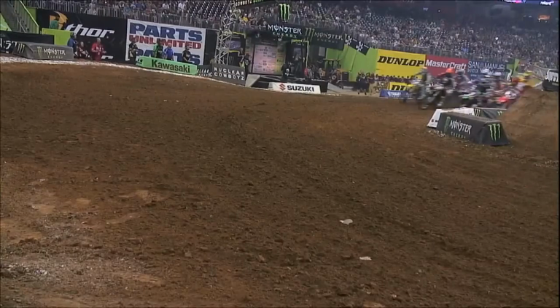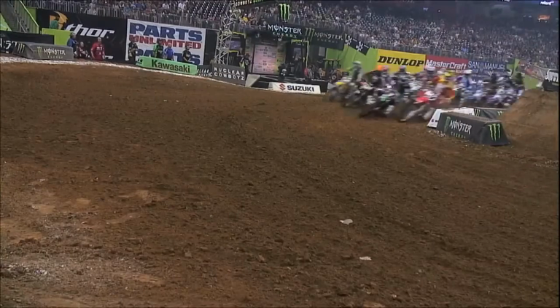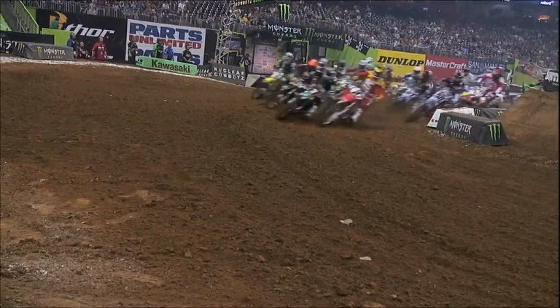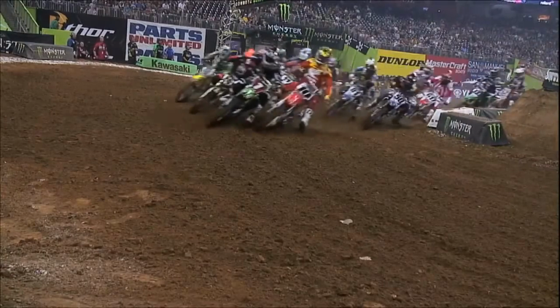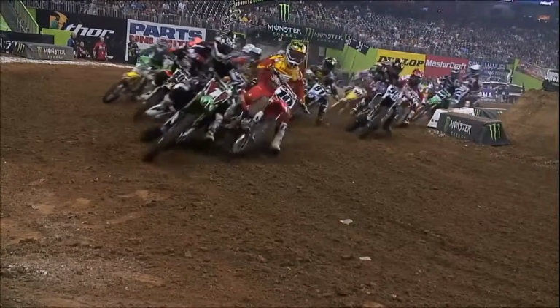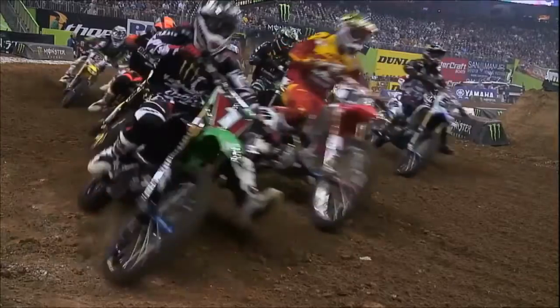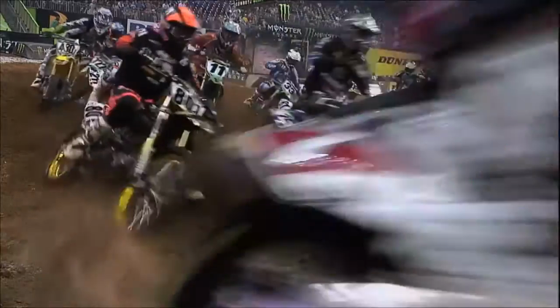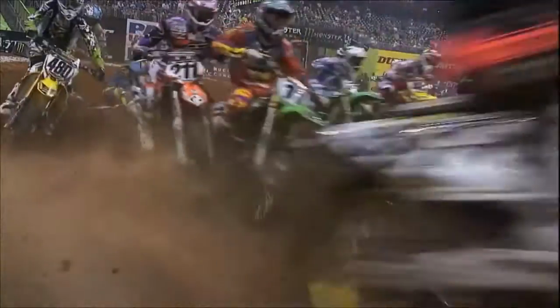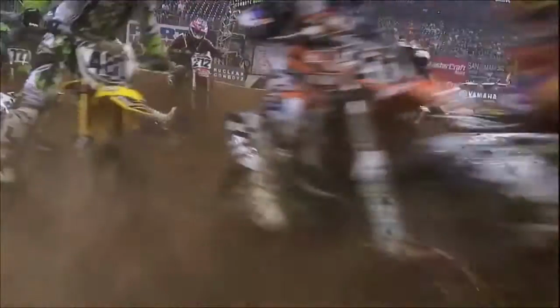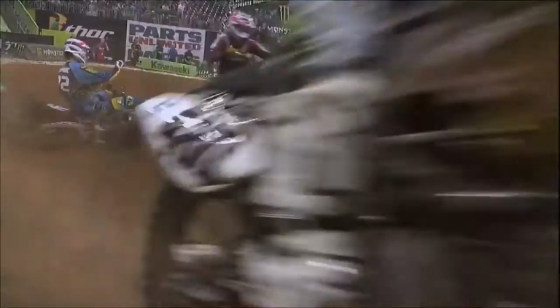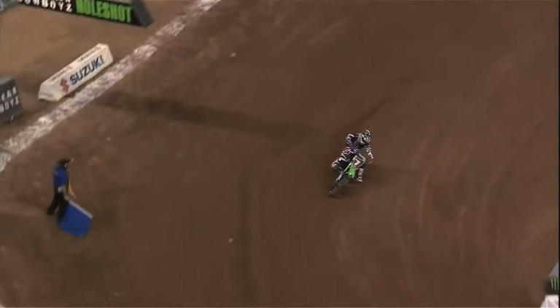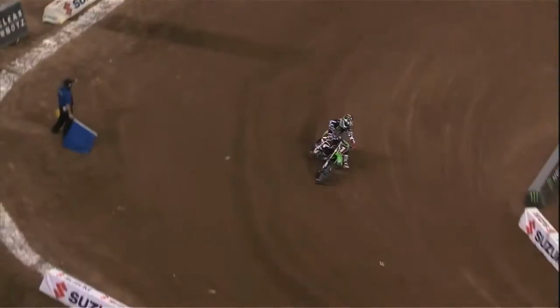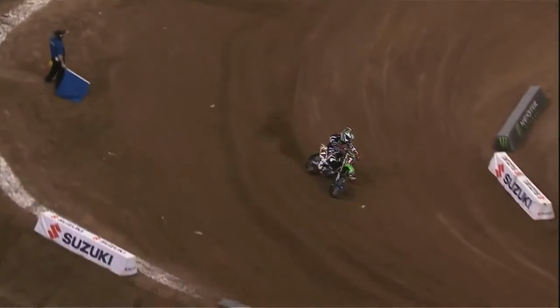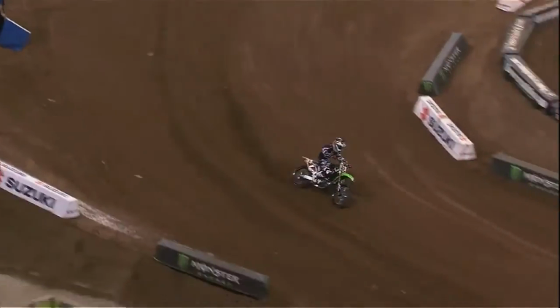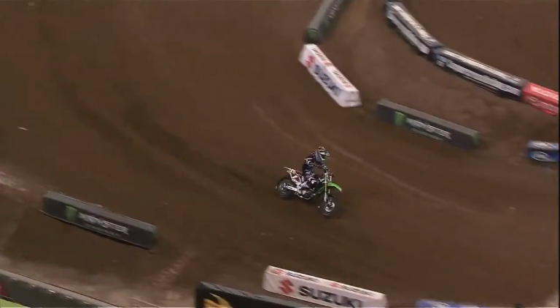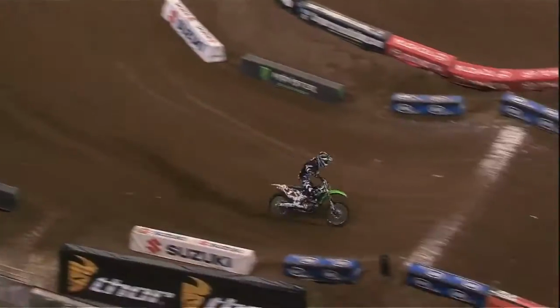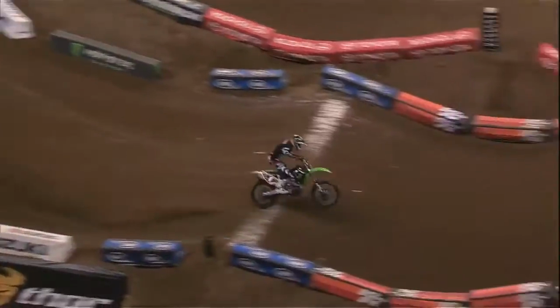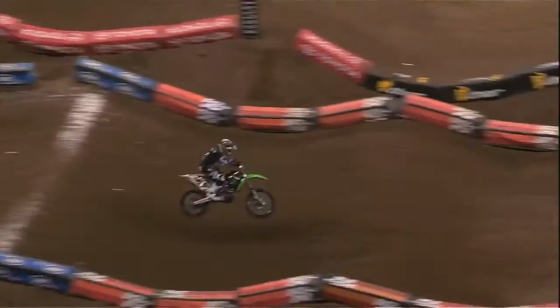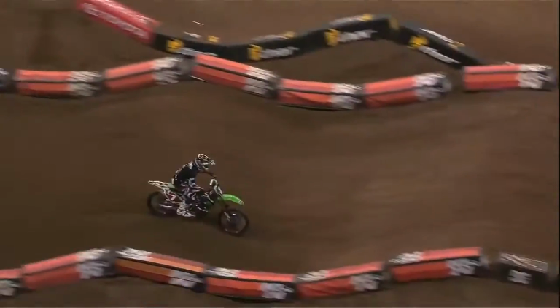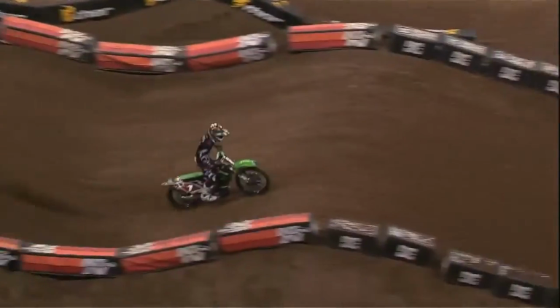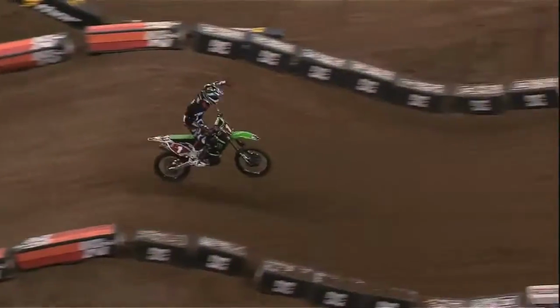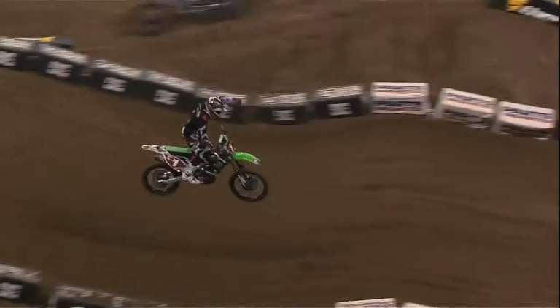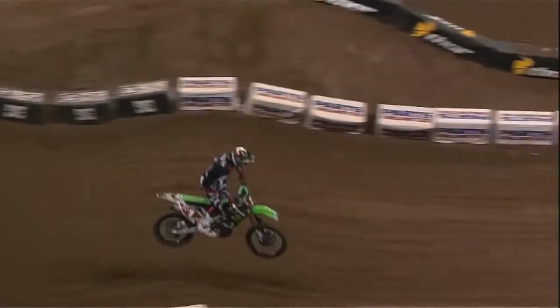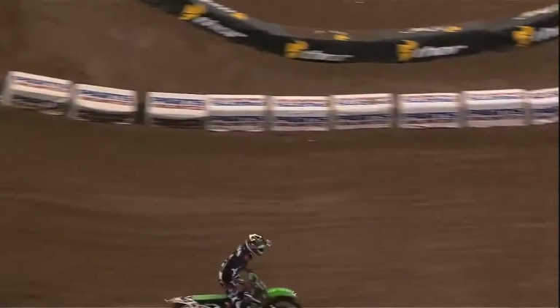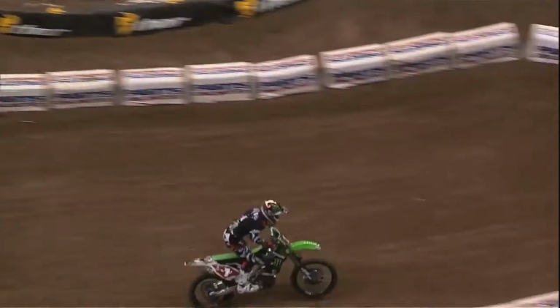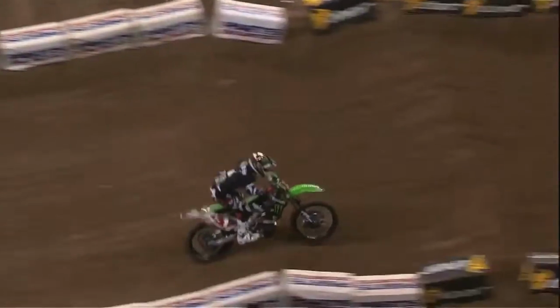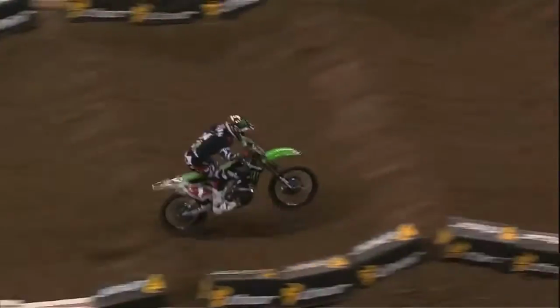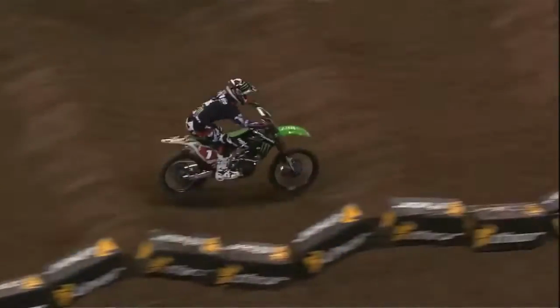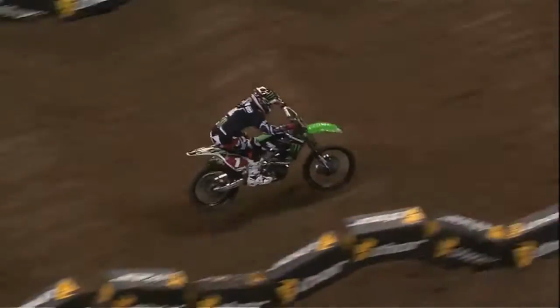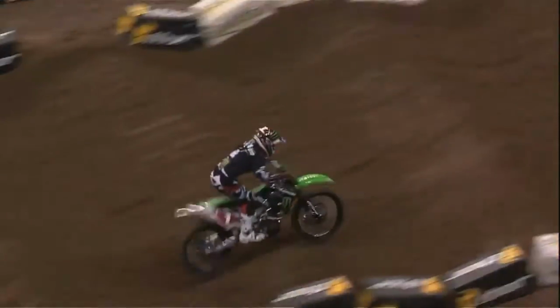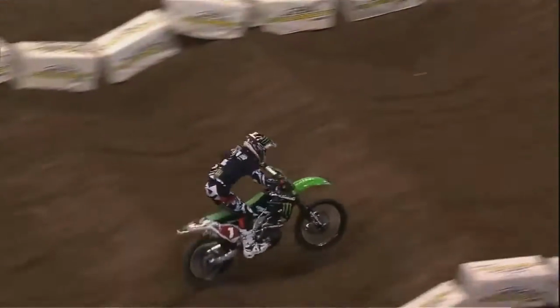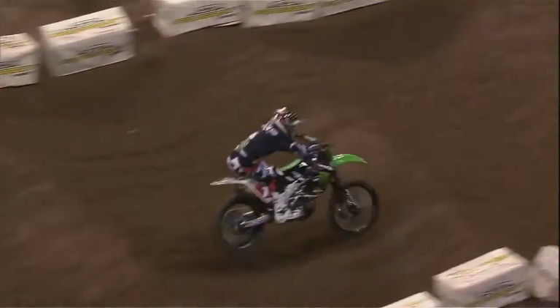That's a common combination on tracks in the East, where the soil tends to be softer. In fact, Ryan Villopoto favors the MX-51 front in nearly every Supercross race.